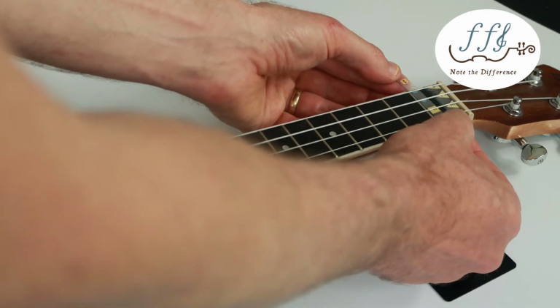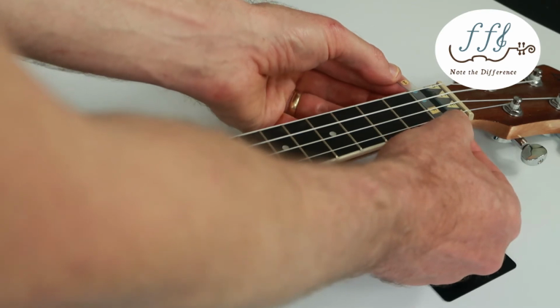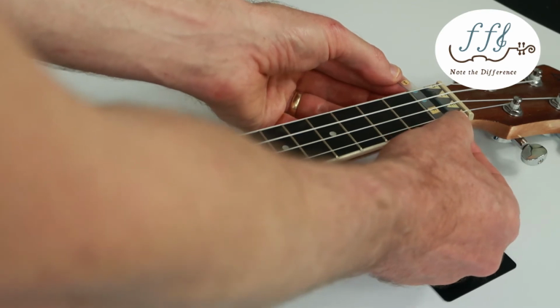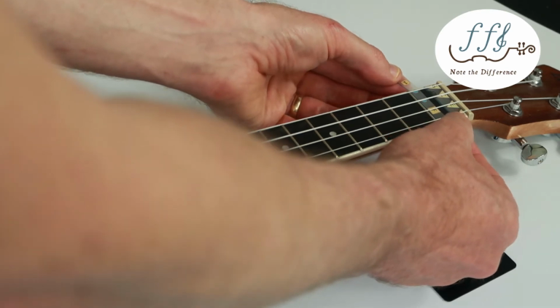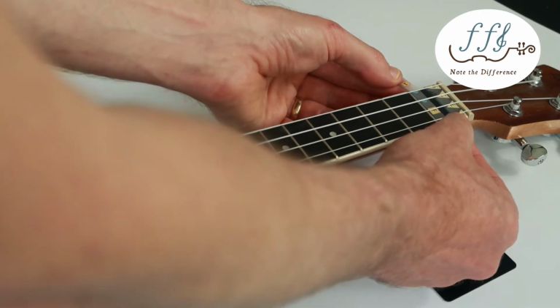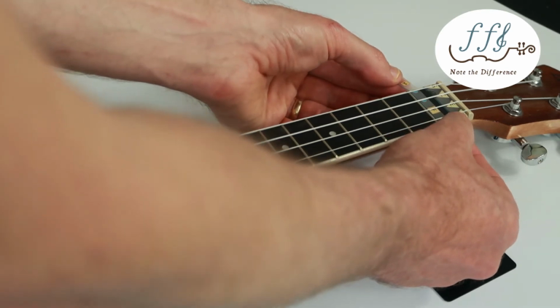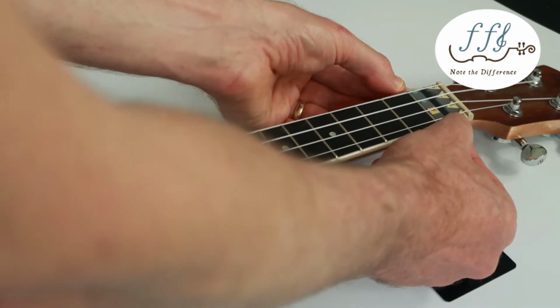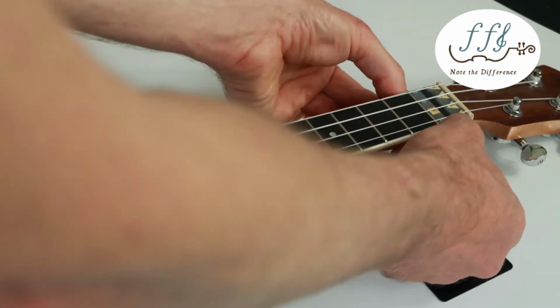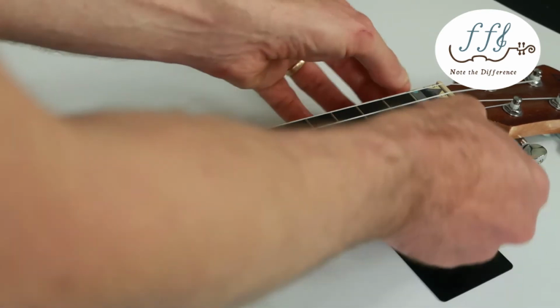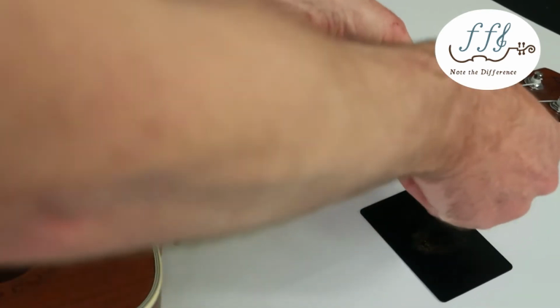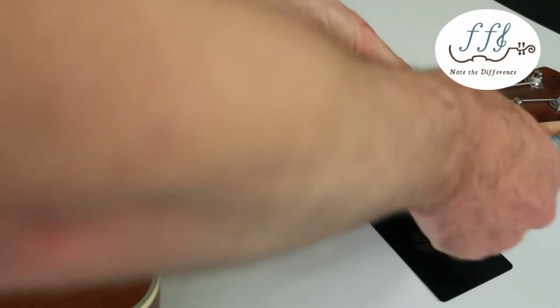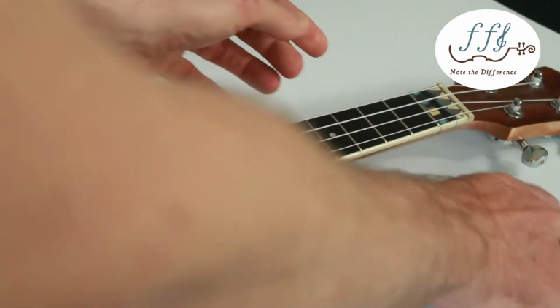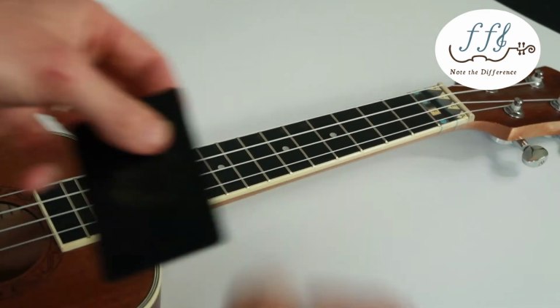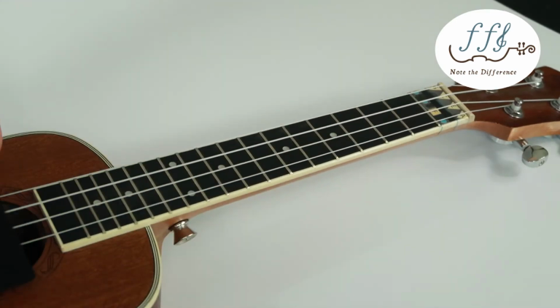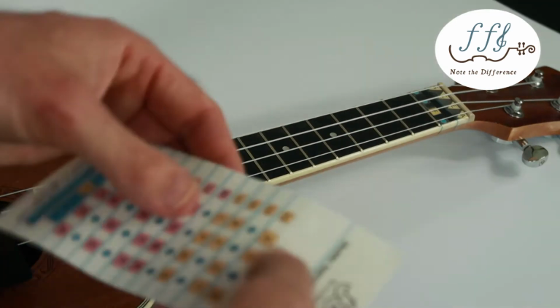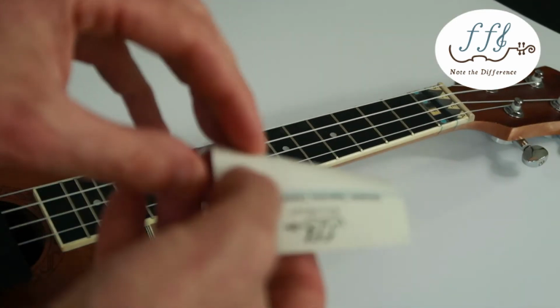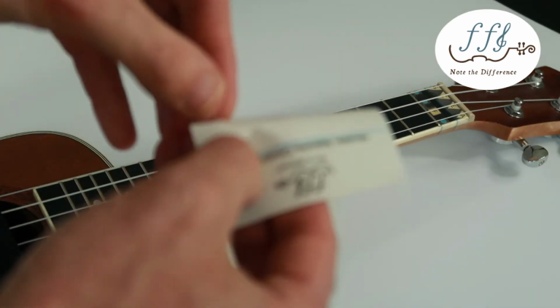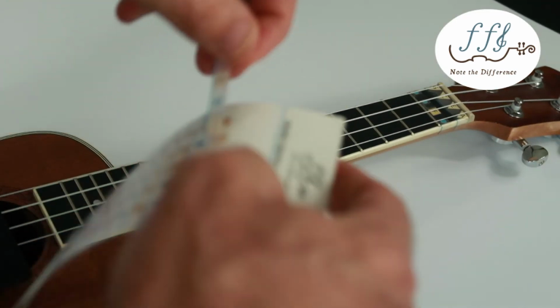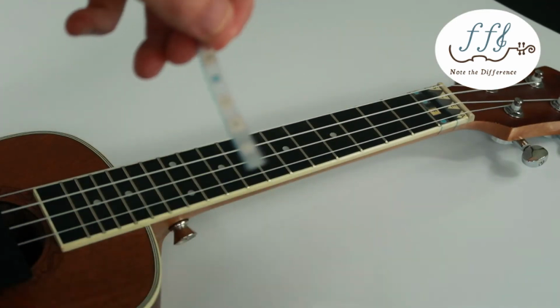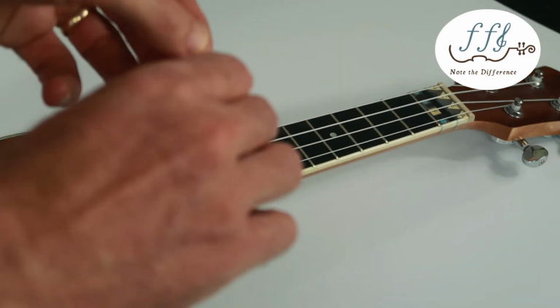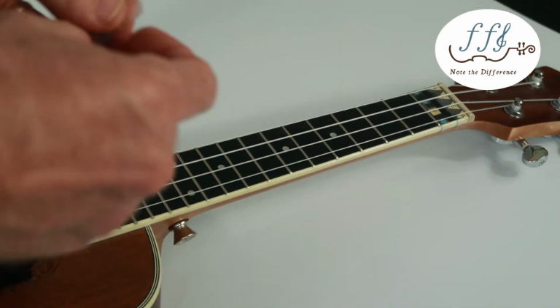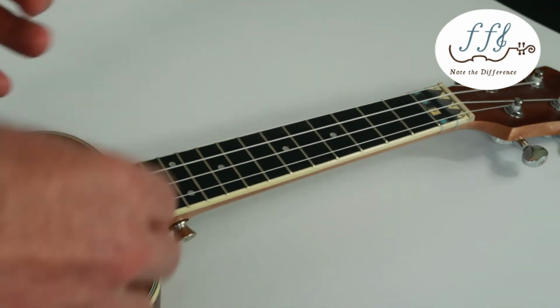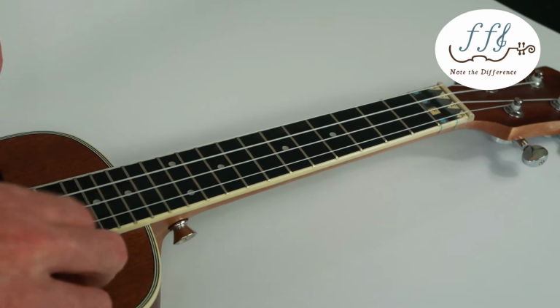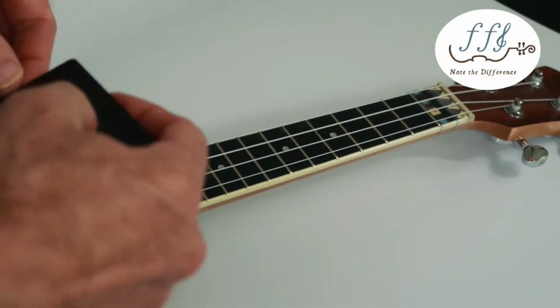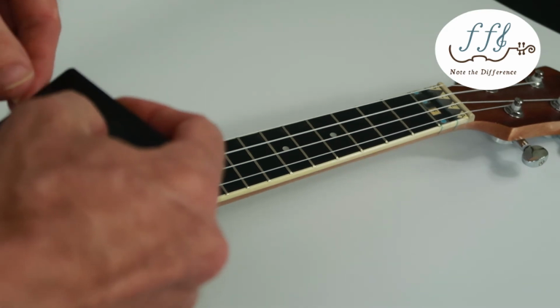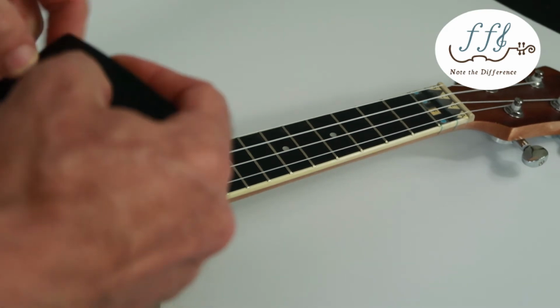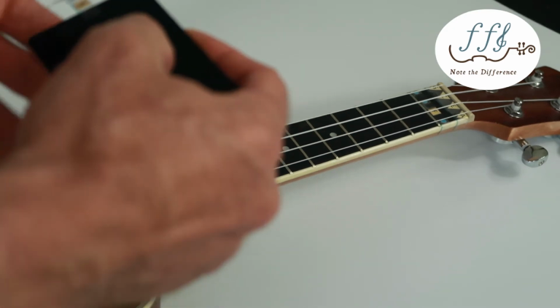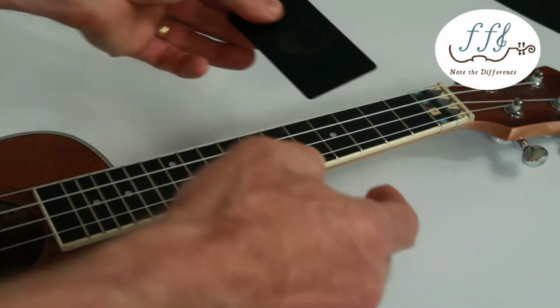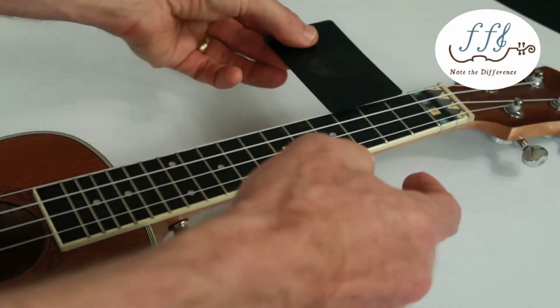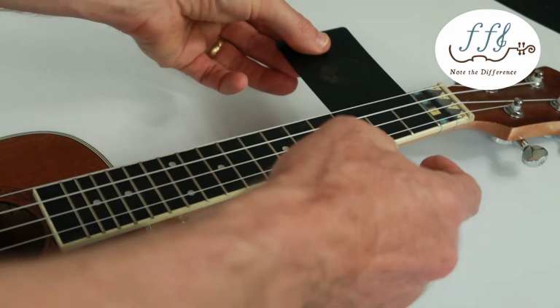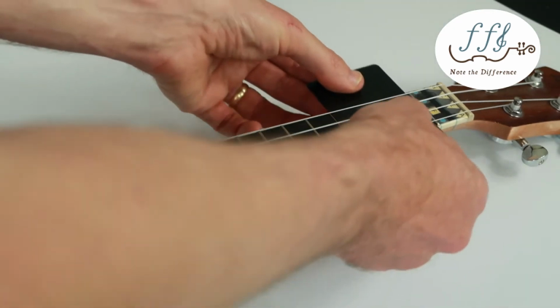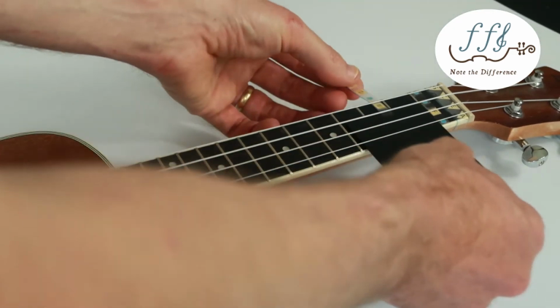Be aware that once you lay down the sticker it's going to seal to the instrument, and if you pull it off again the ink can crack. So make any alignment adjustments before you wrap it around the neck.